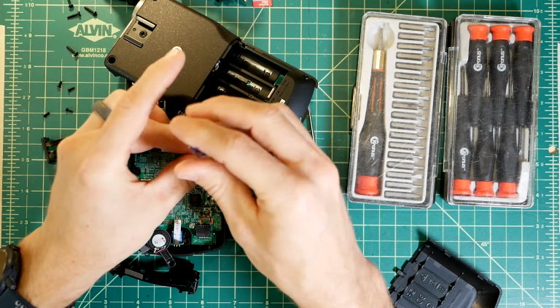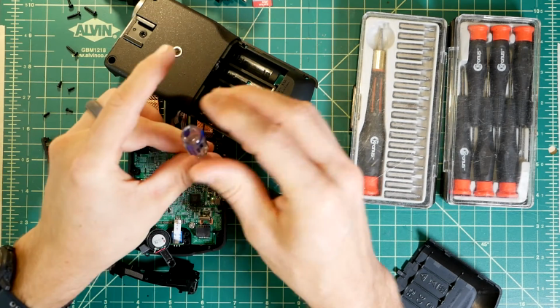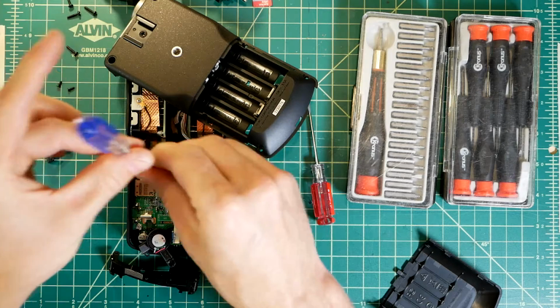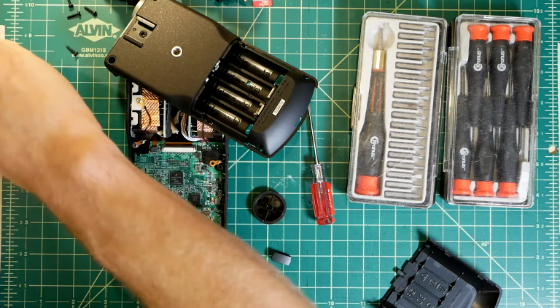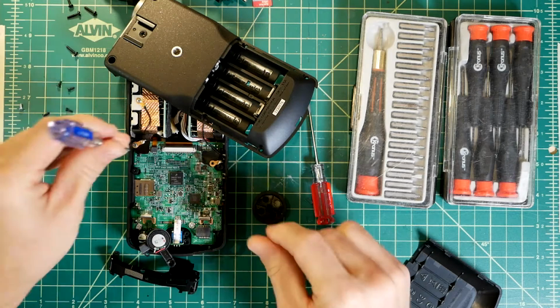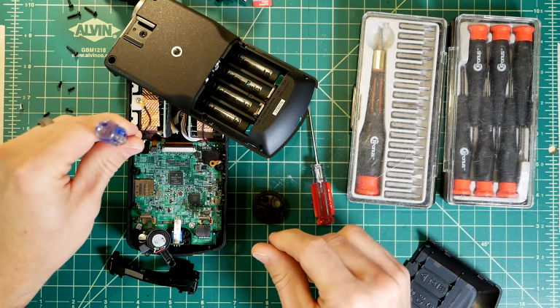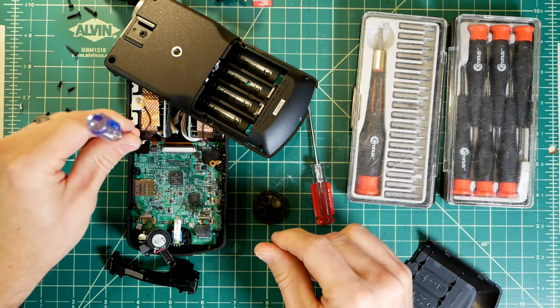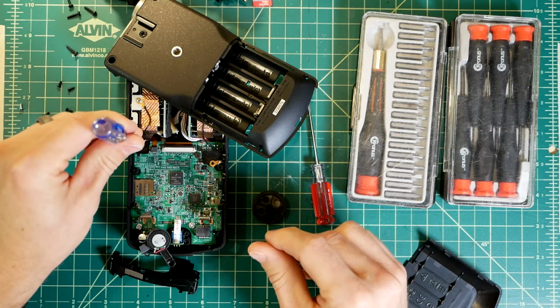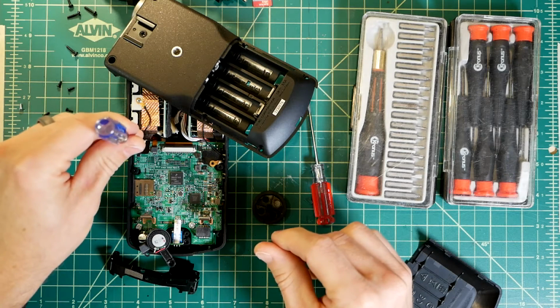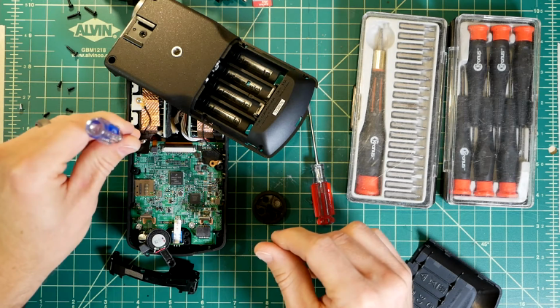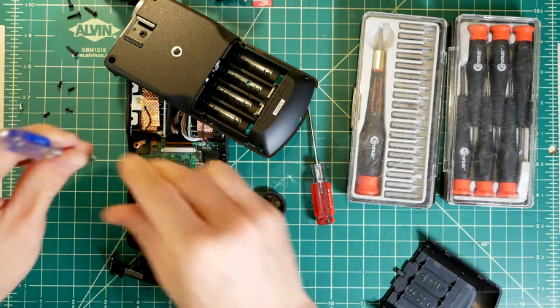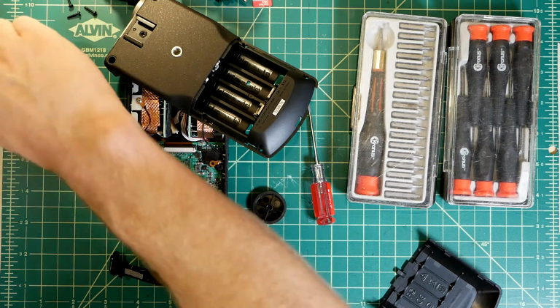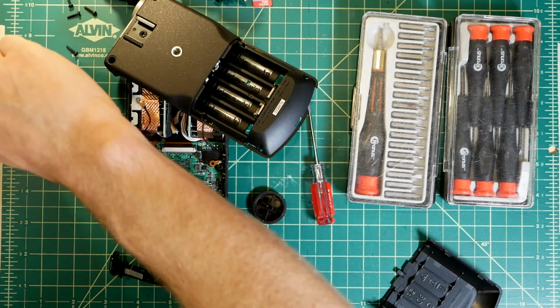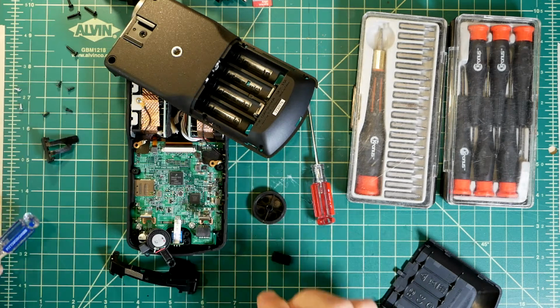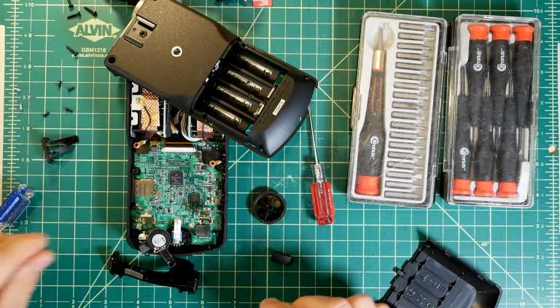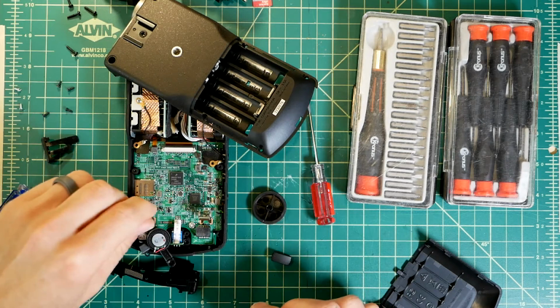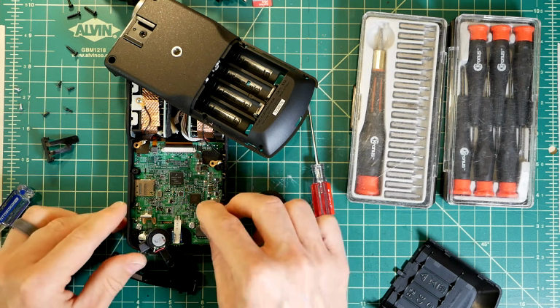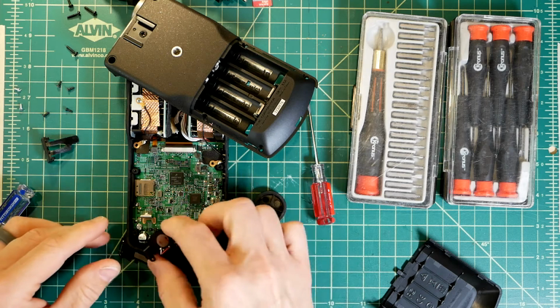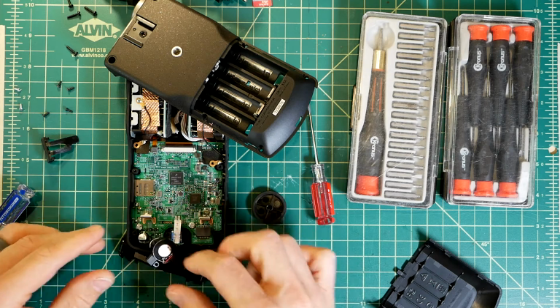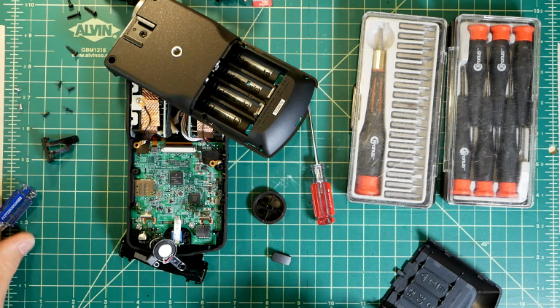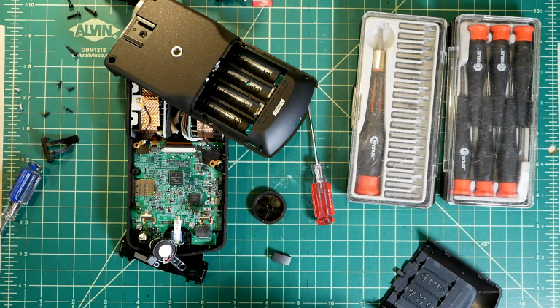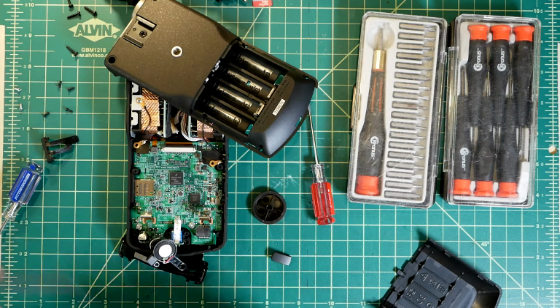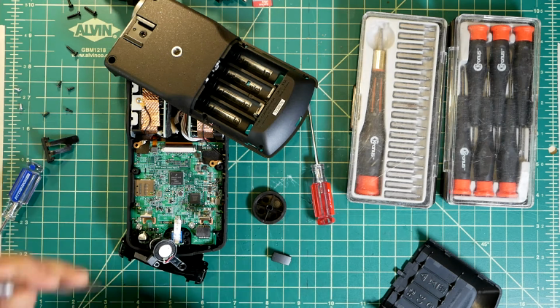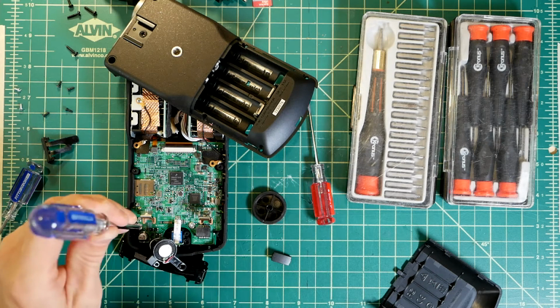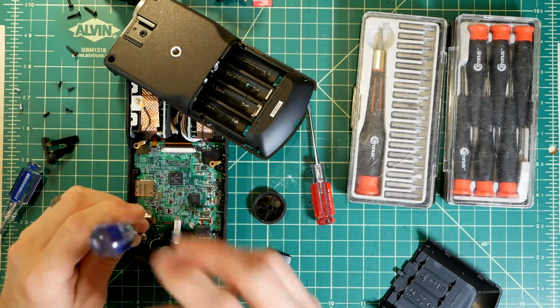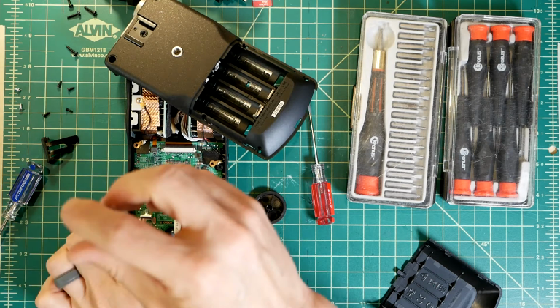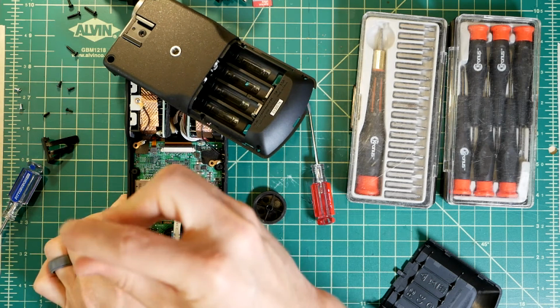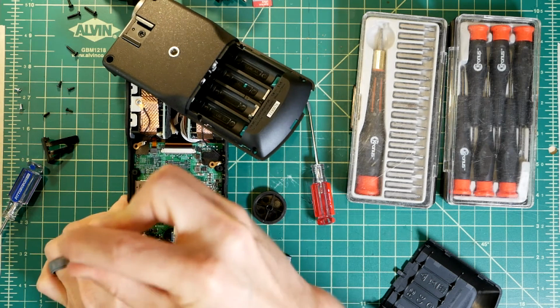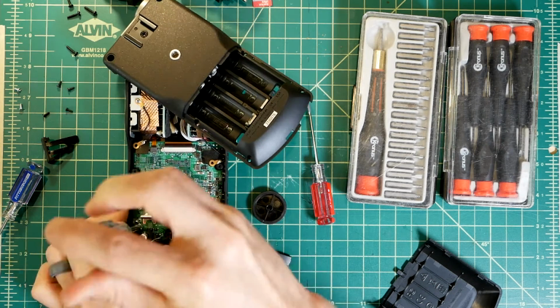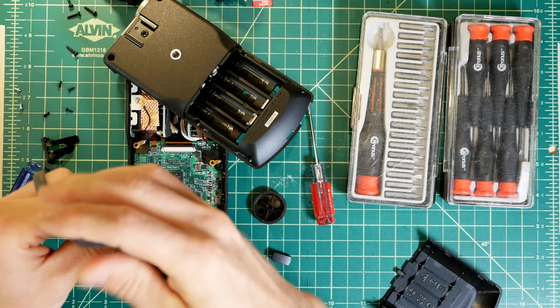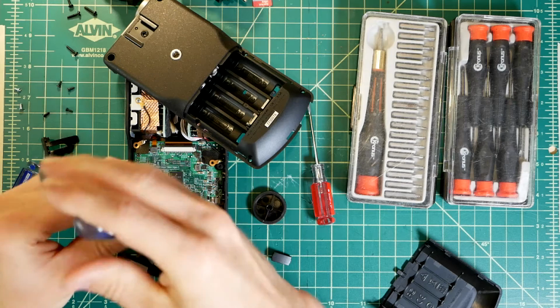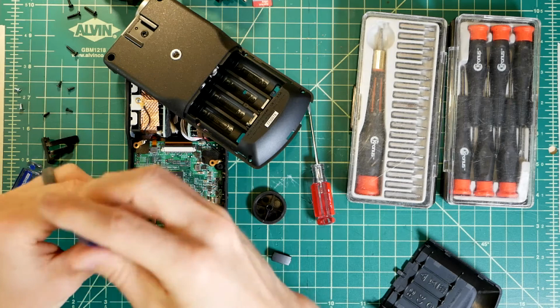The logic board is held in by four screws. Two at the top also attach grounding wires. I don't like that these grounding wires rely on the screw to make electrical contact. As you can see, there's some padding under the terminals, which seems odd to me.